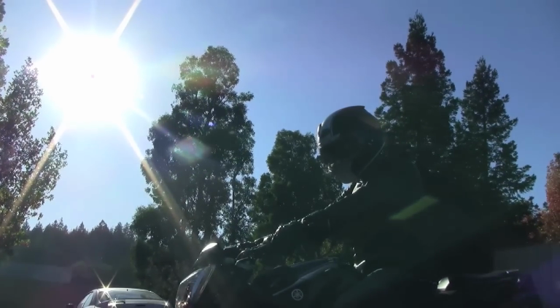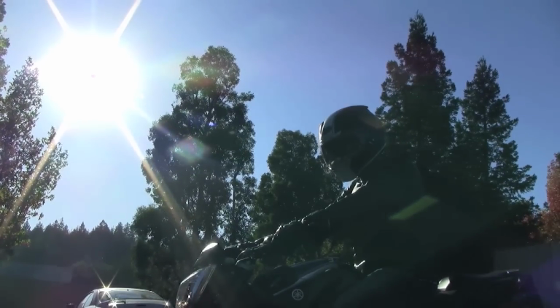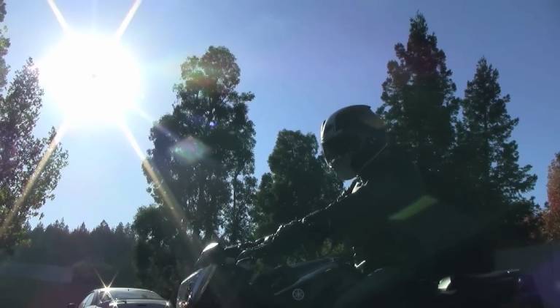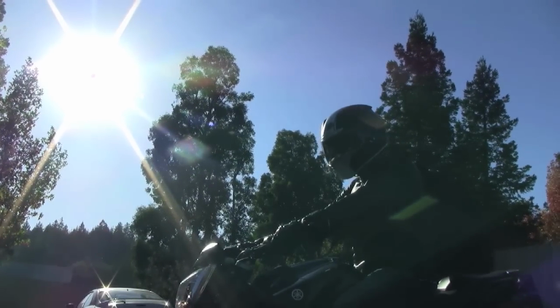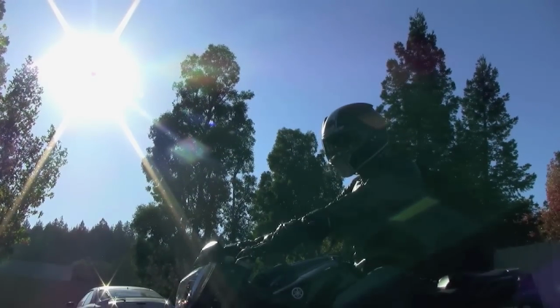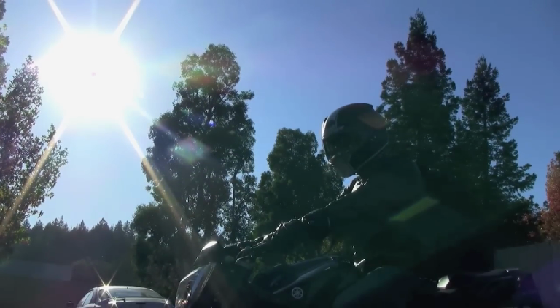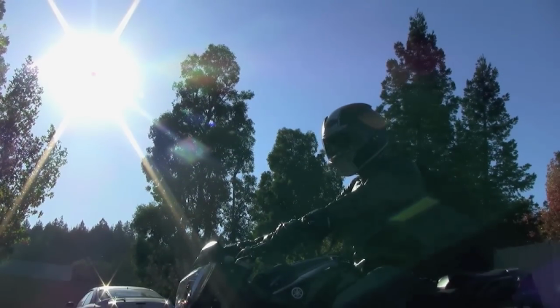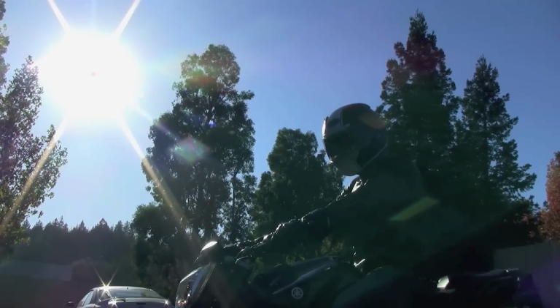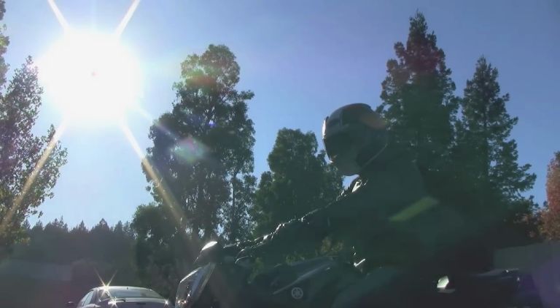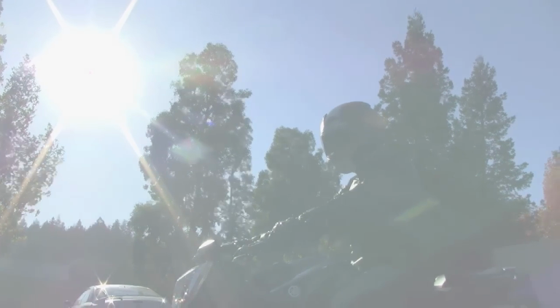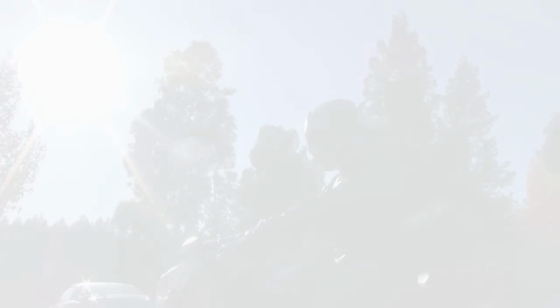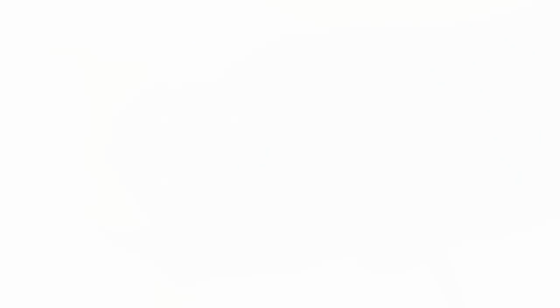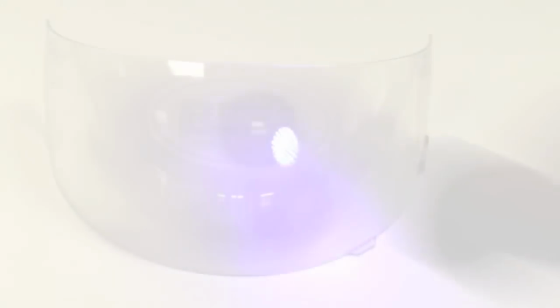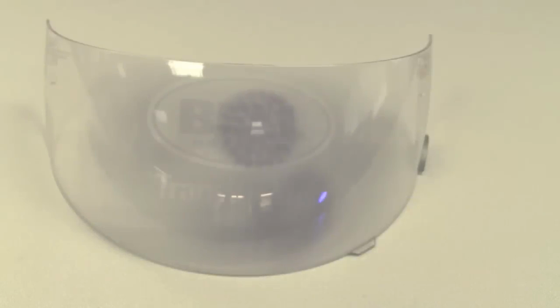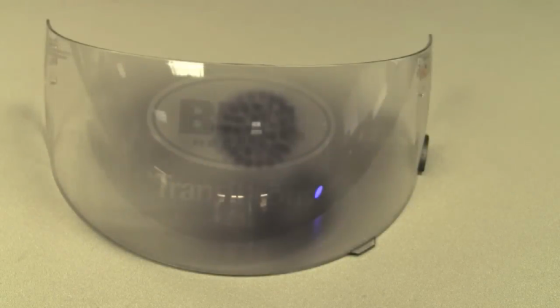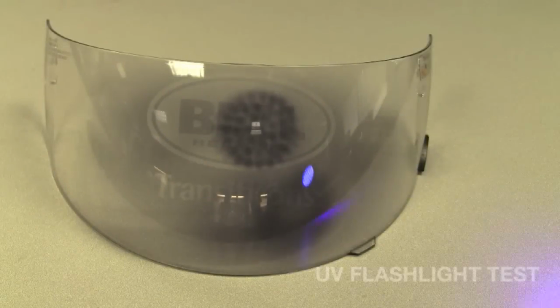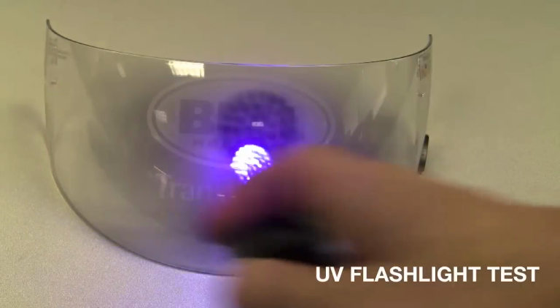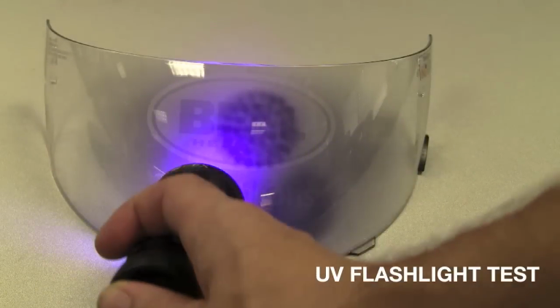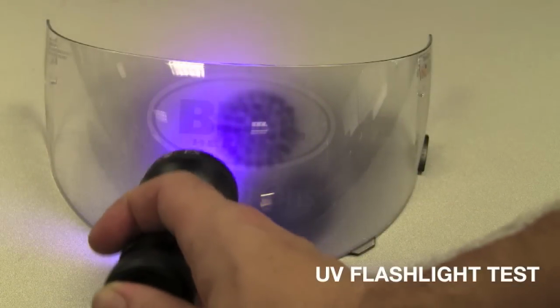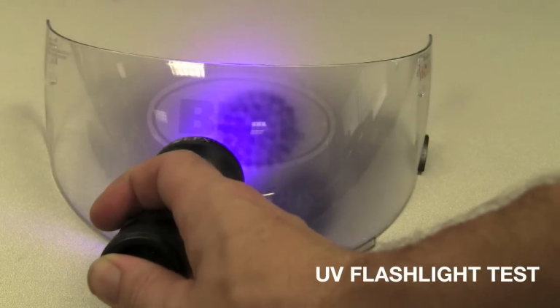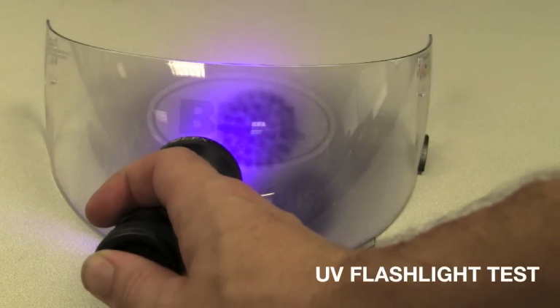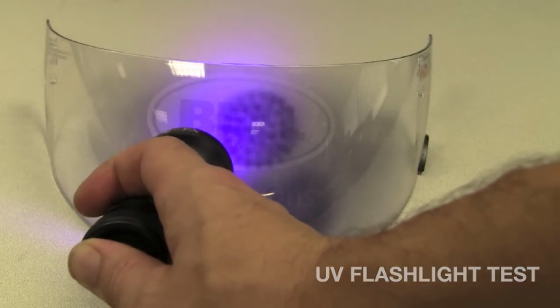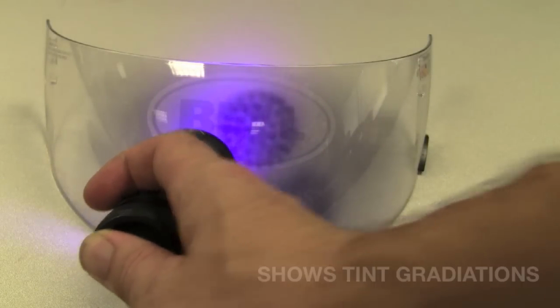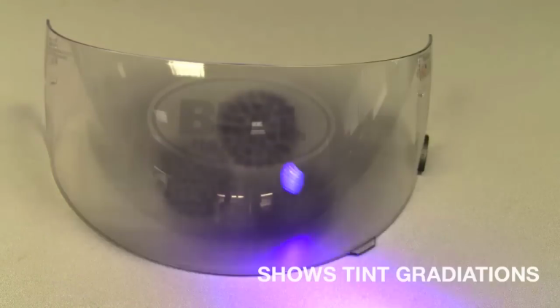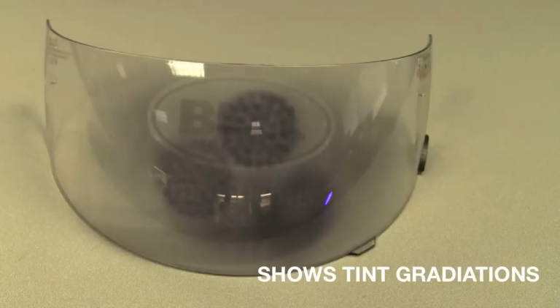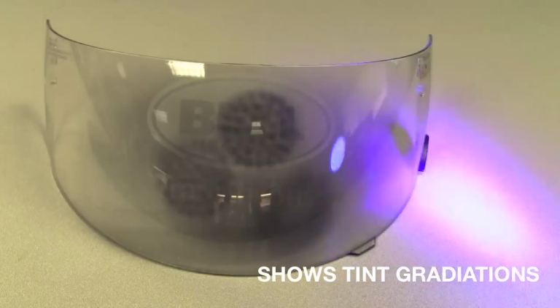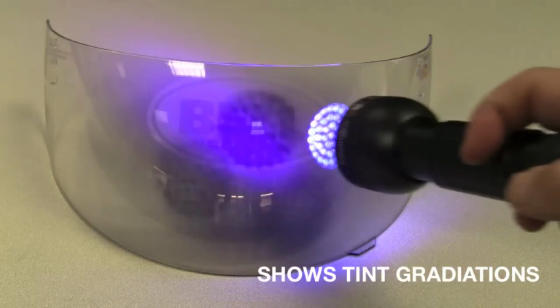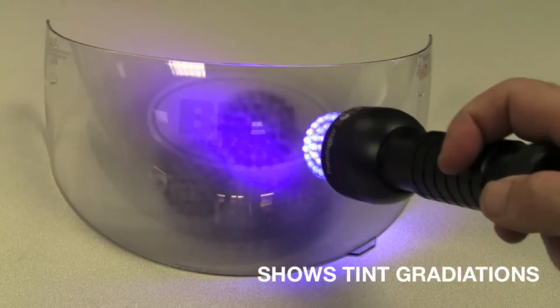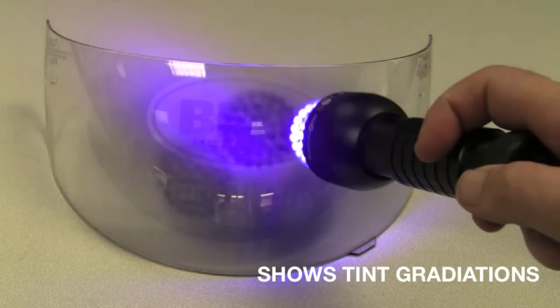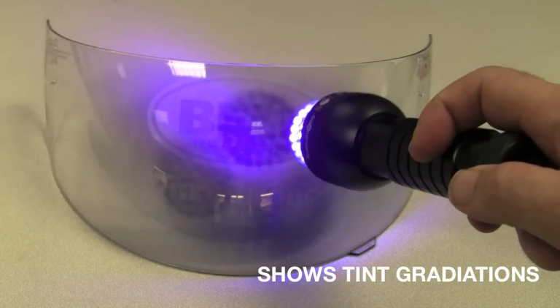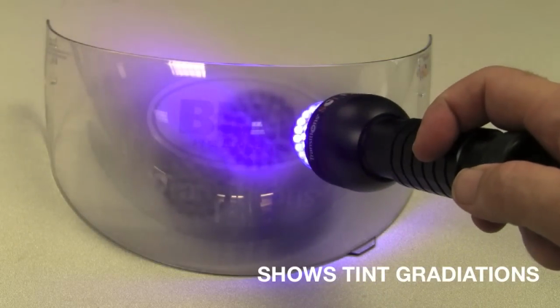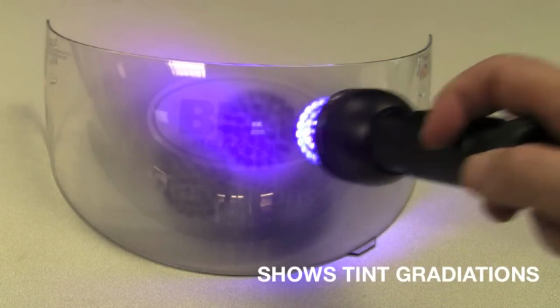Meaning you can use the same shield for night riding as you do in full sun. But it's not just fully clear or fully dark — it's everywhere in between. In partly sunny or partly cloudy conditions, the shield is tuned to adjust to a light to mid-smoke tint.